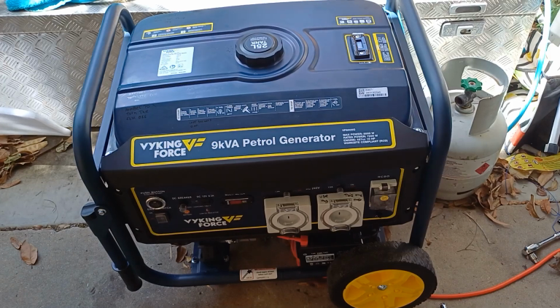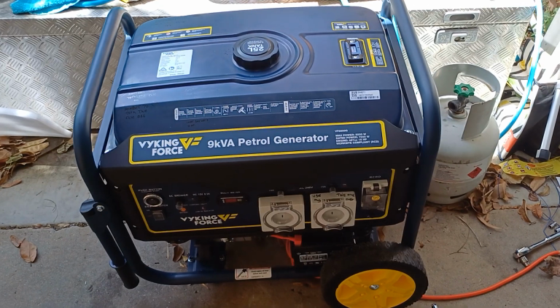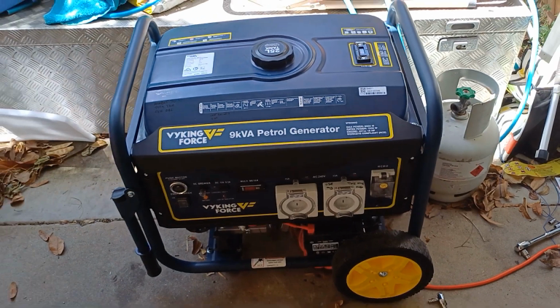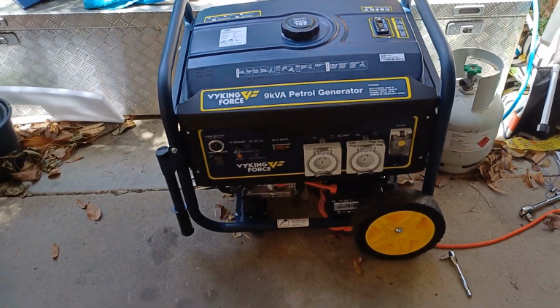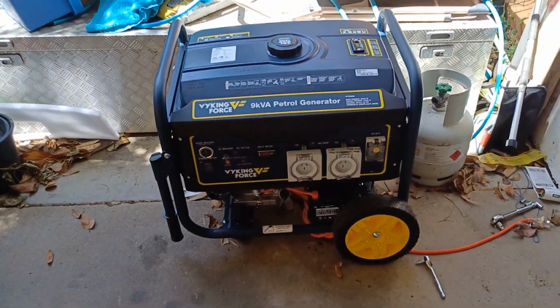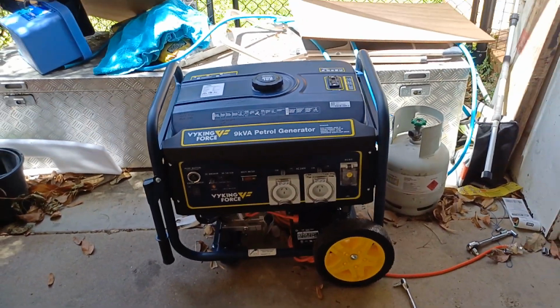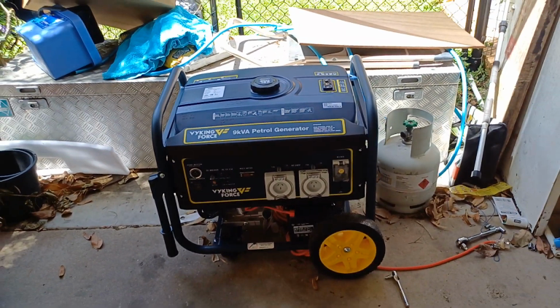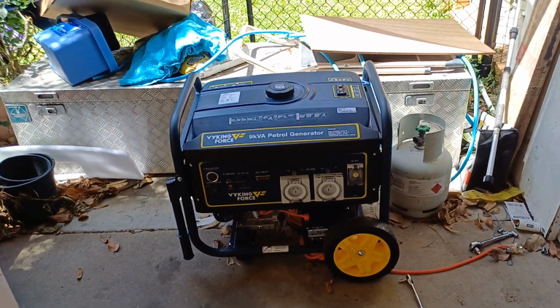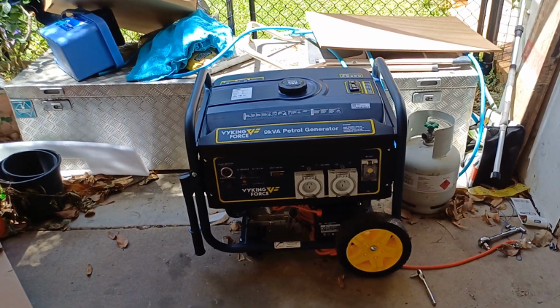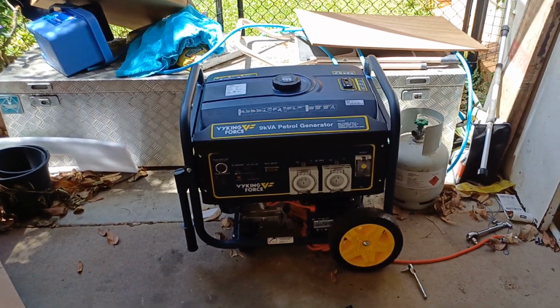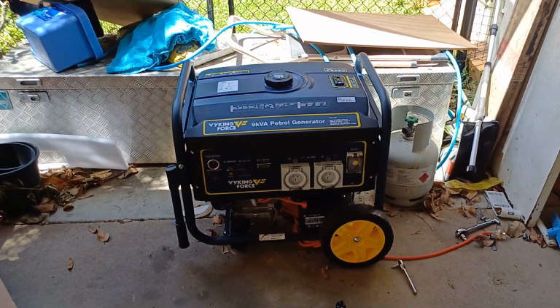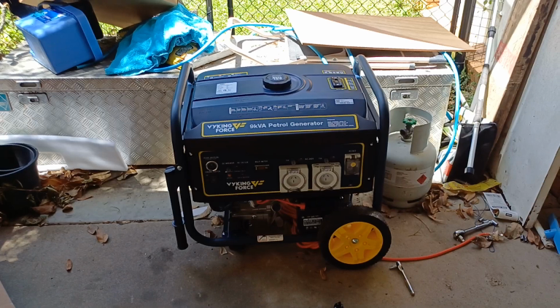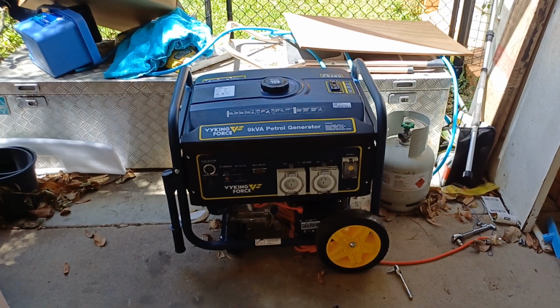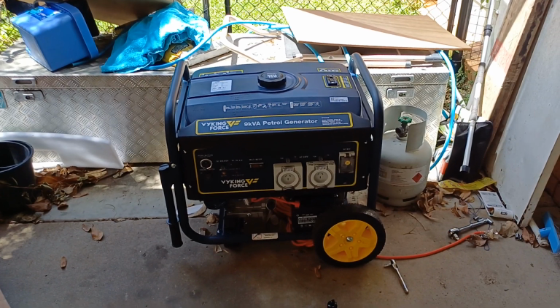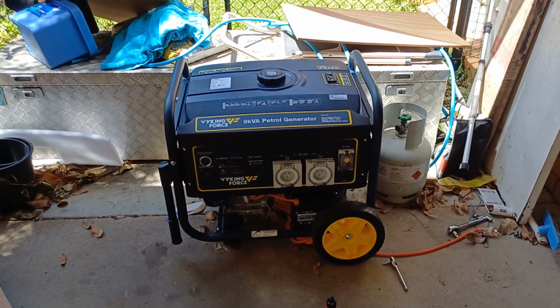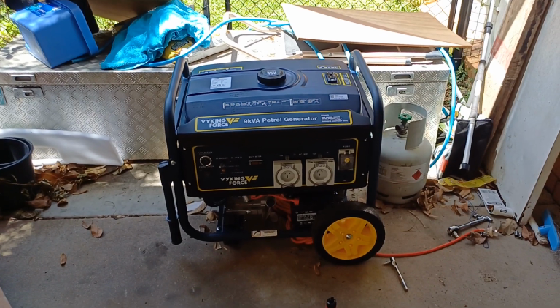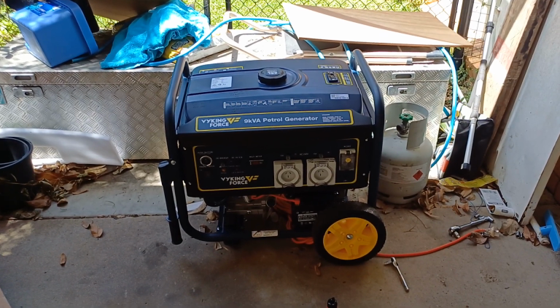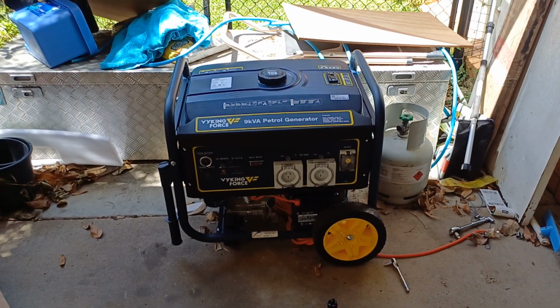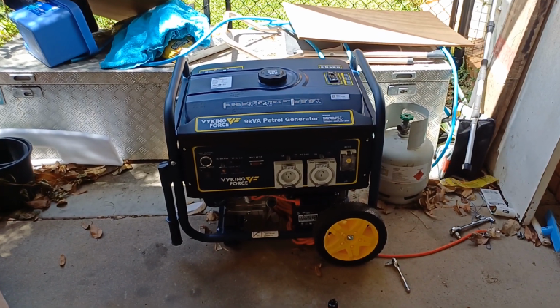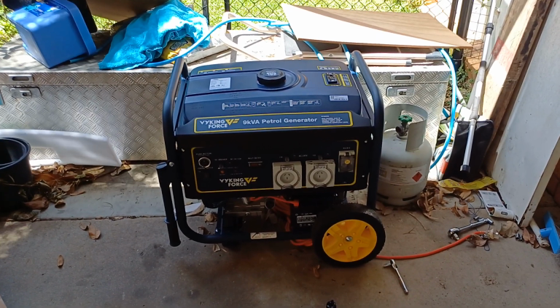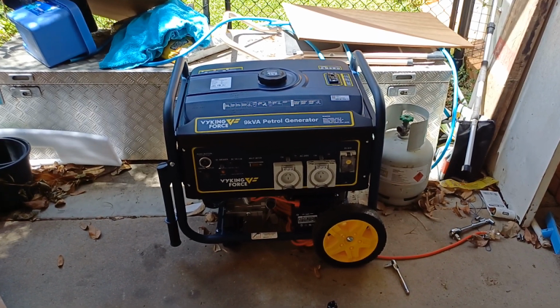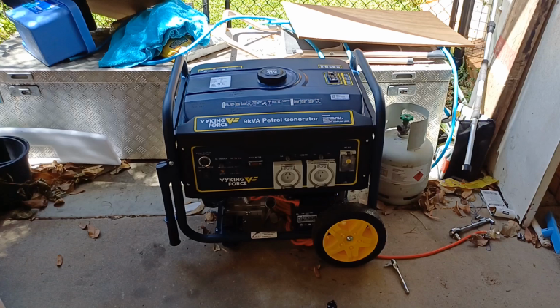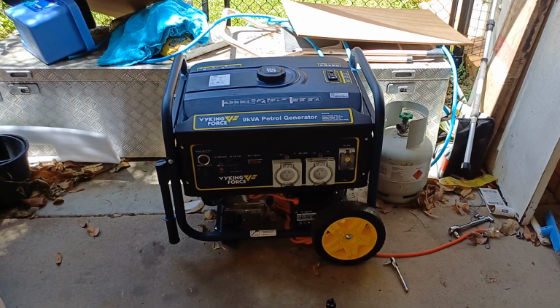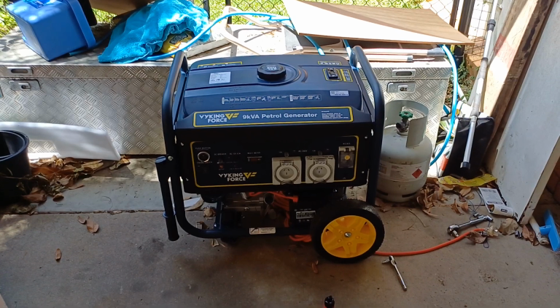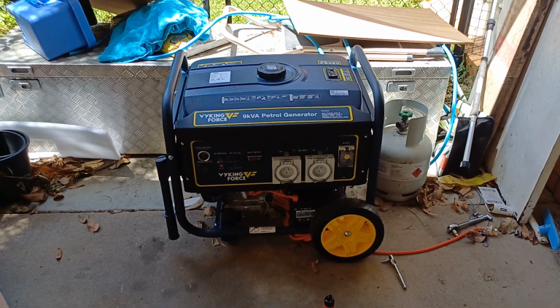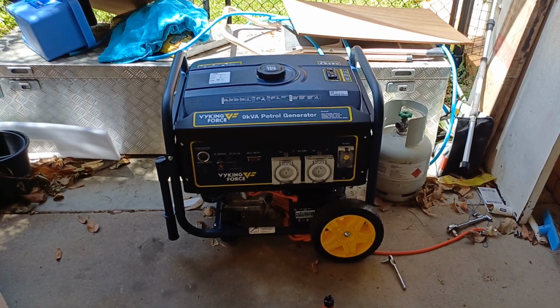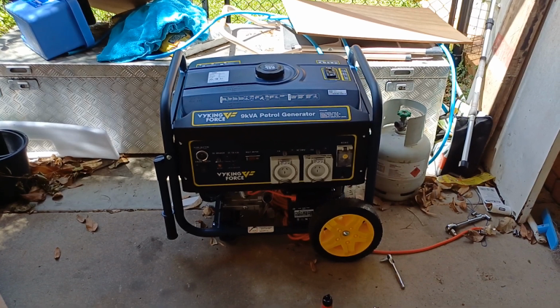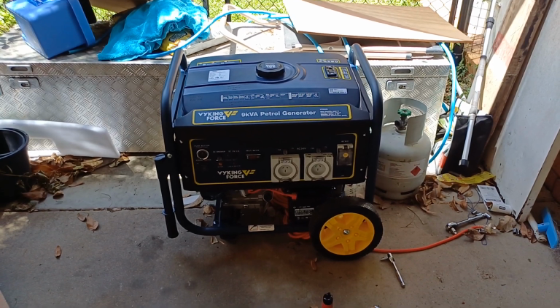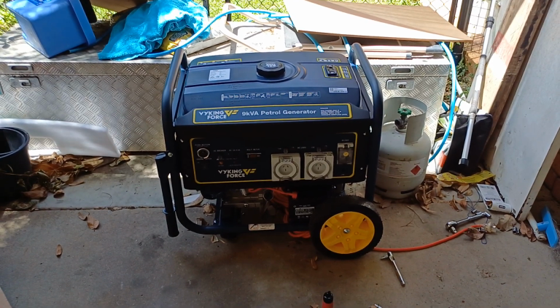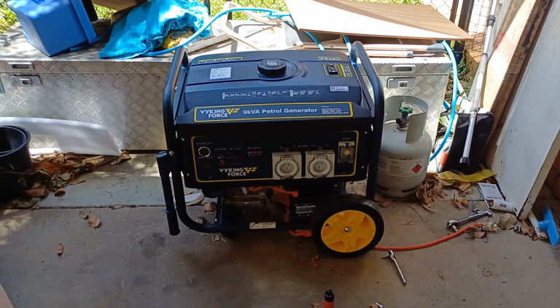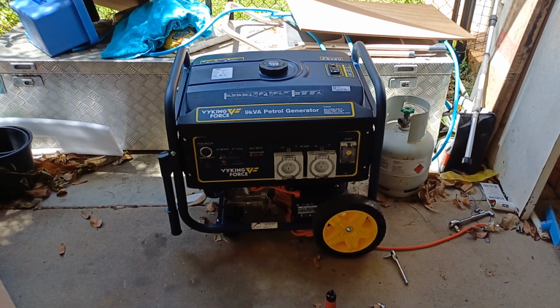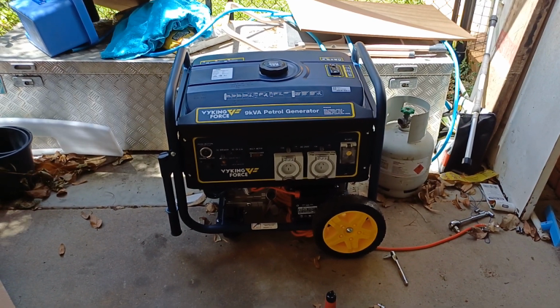Hey, Dusty2112 here. How are we all today? Good, I hope. I did promise the other day that I'd give a full review on my generator that I just got. Getting ready for cyclone season as it starts soon.